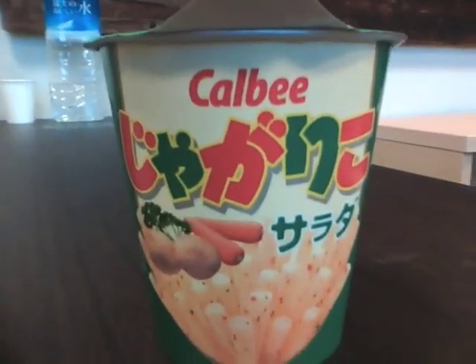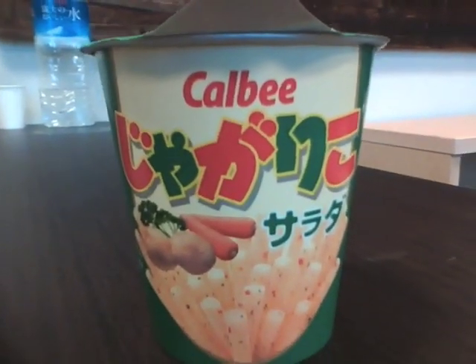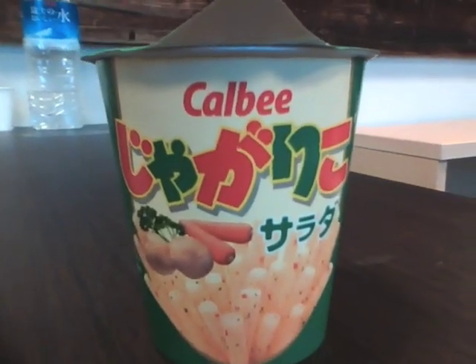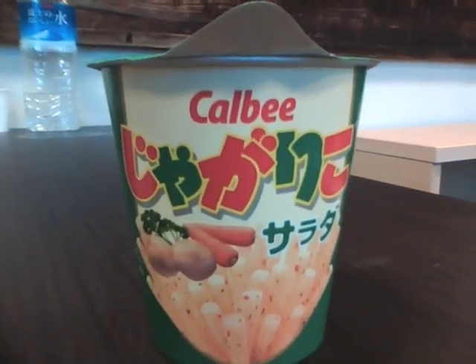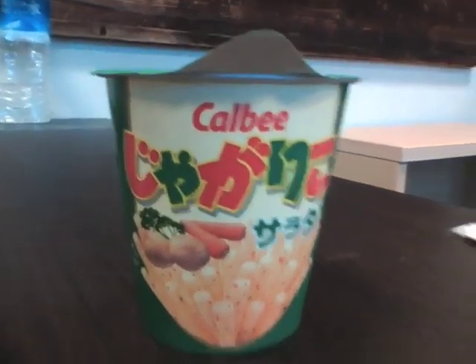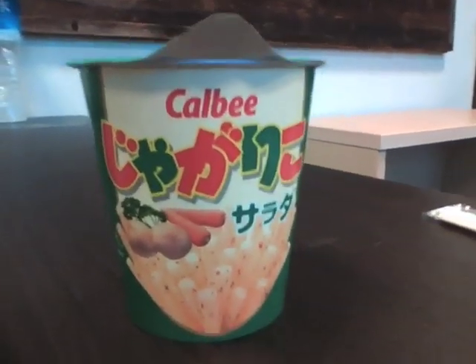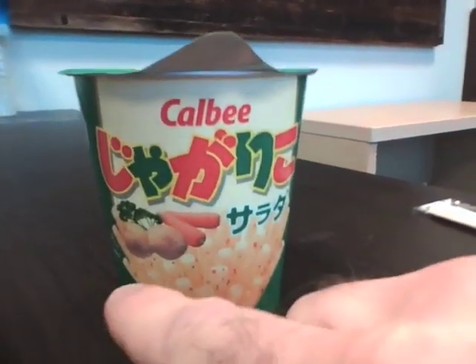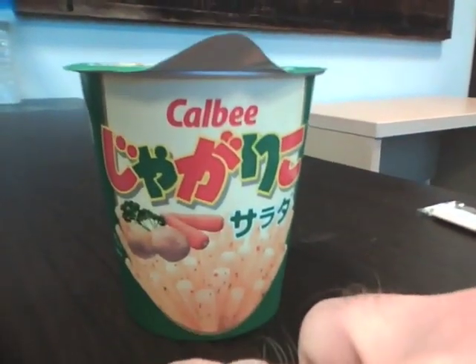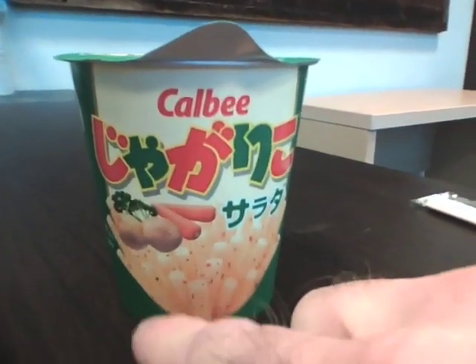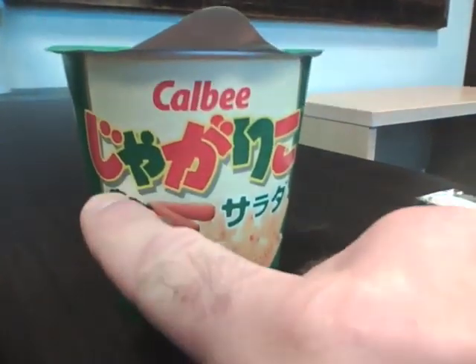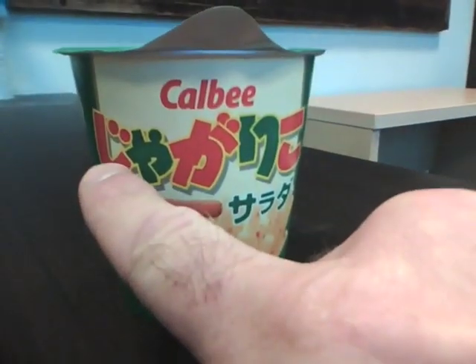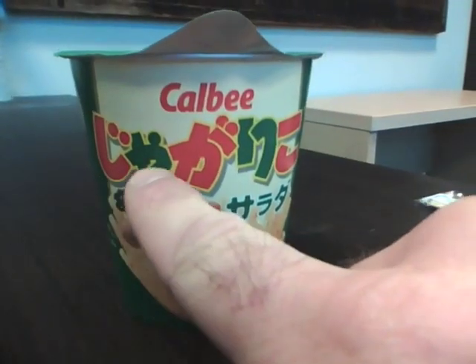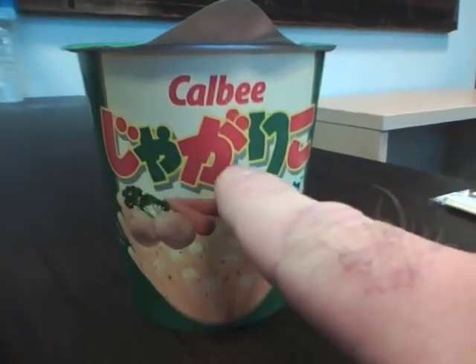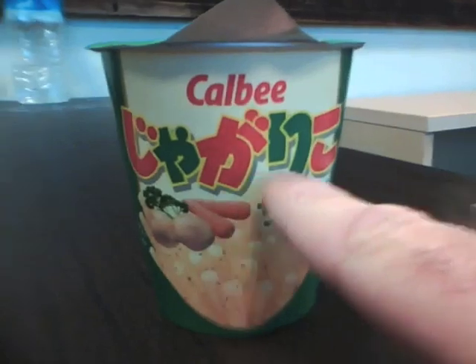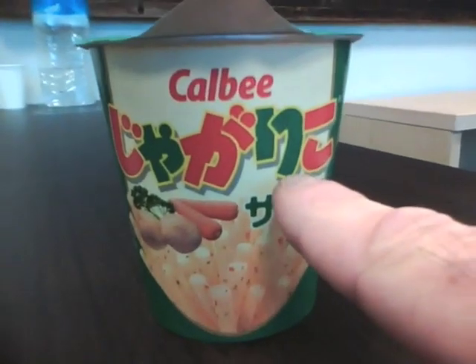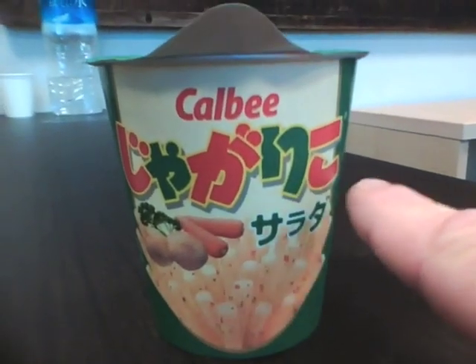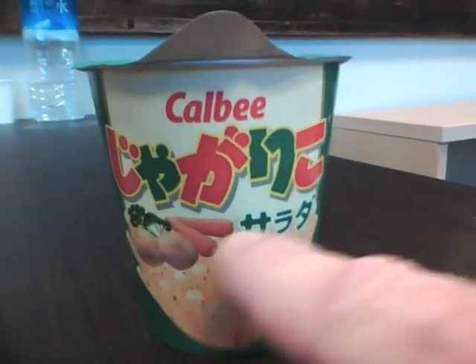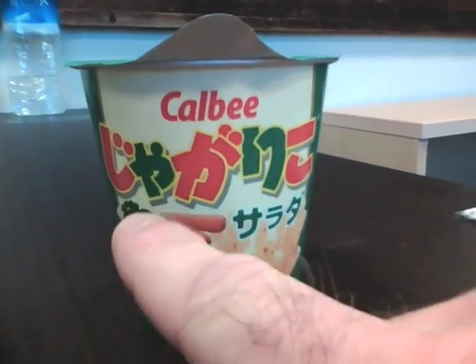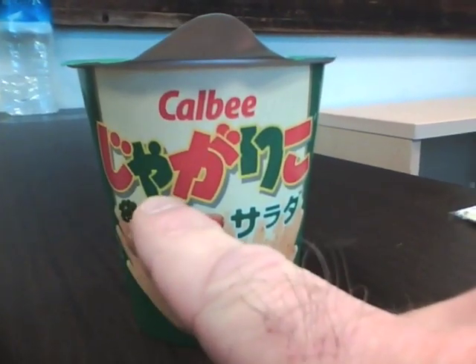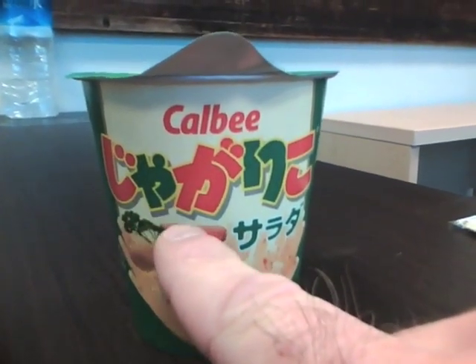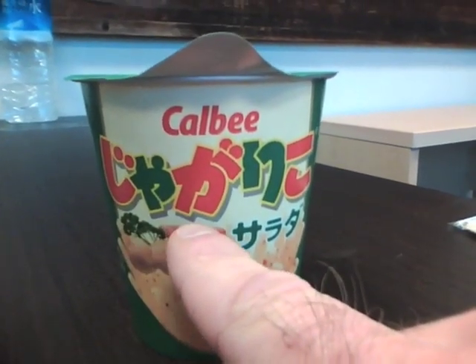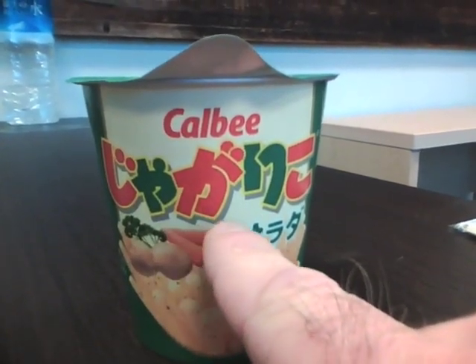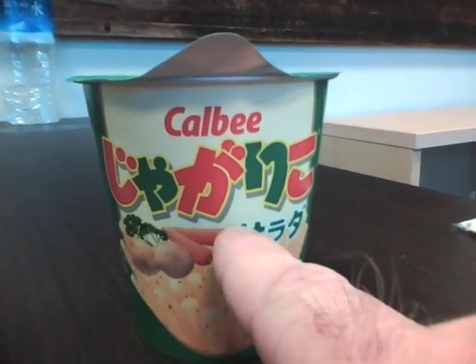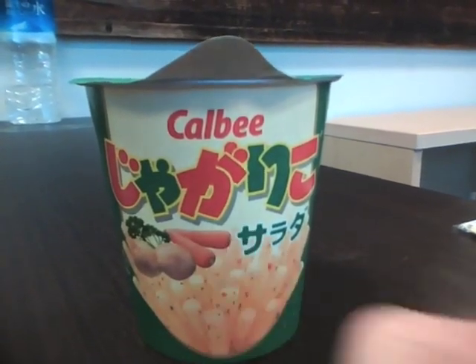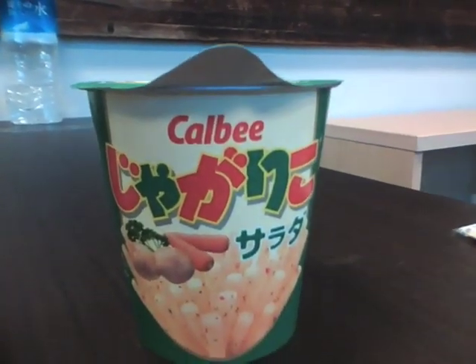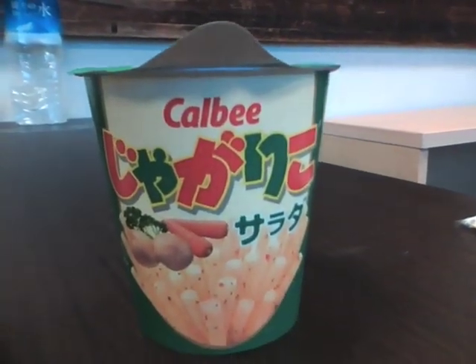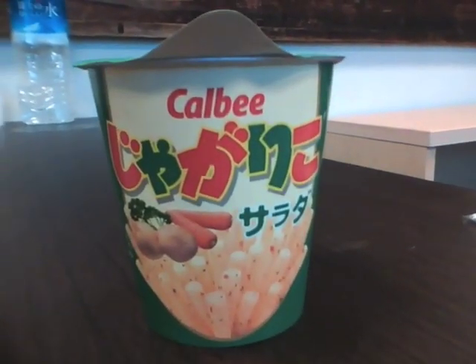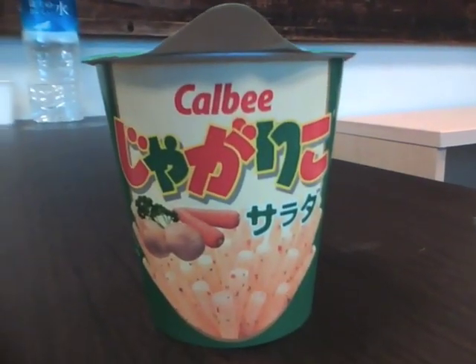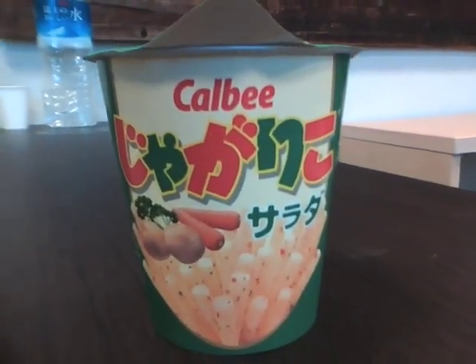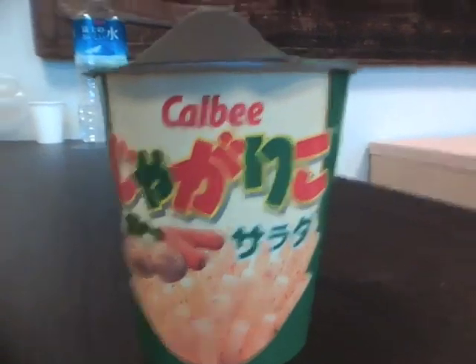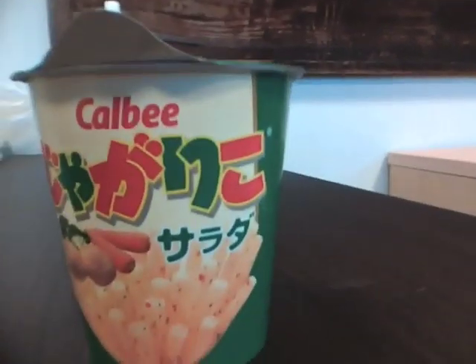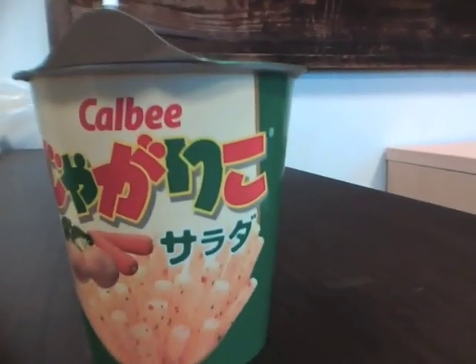This is Jagarico. I believe 'jaga' is potato and 'rico' — I'm not sure what that means.